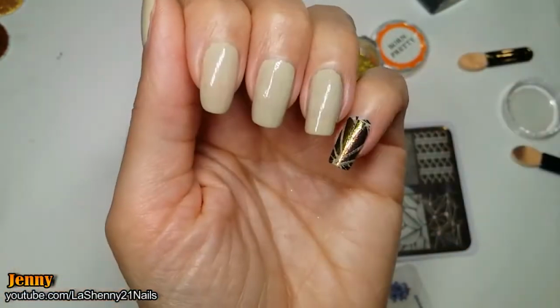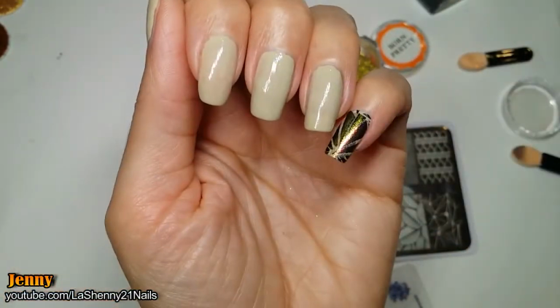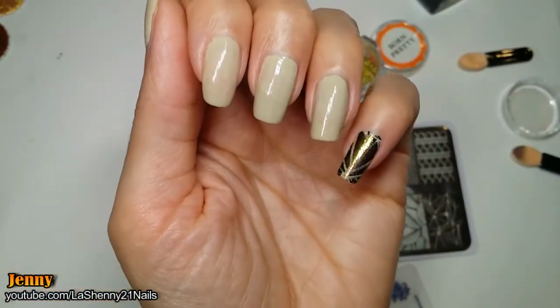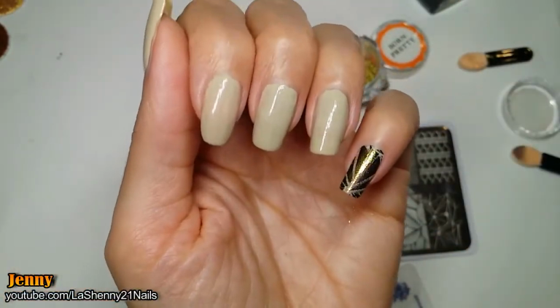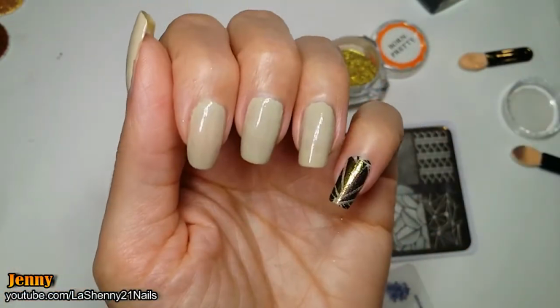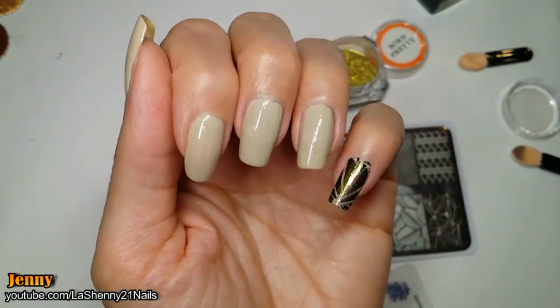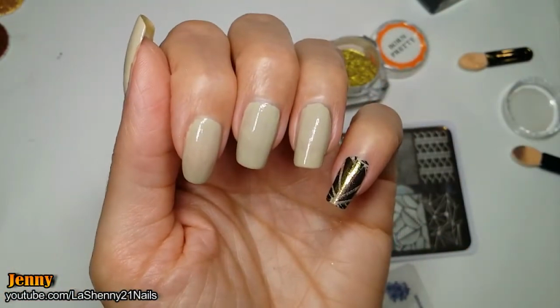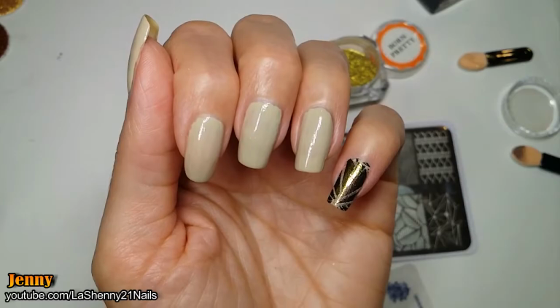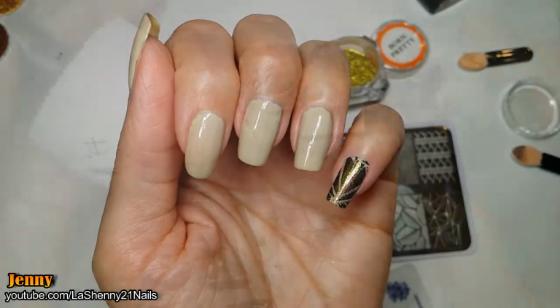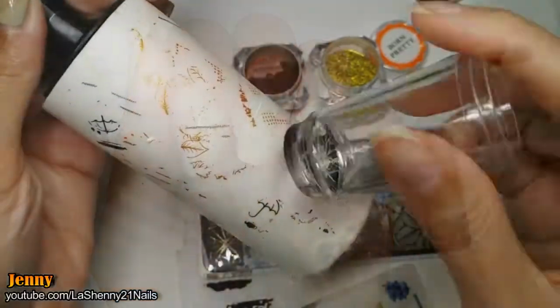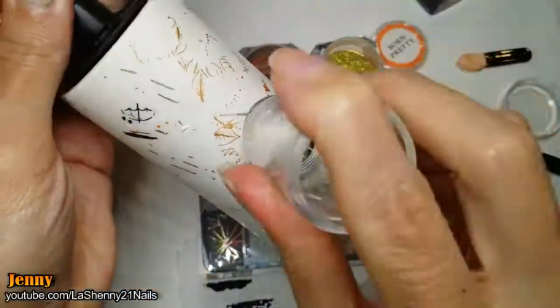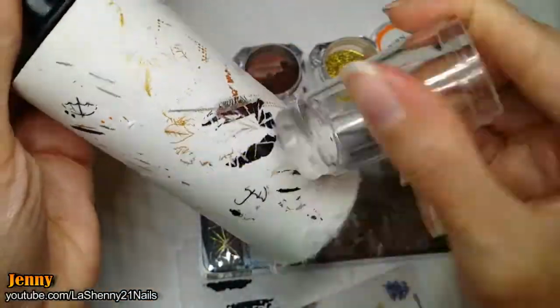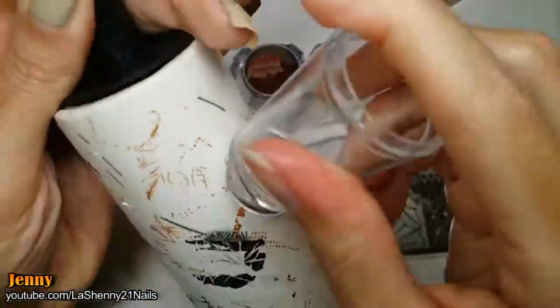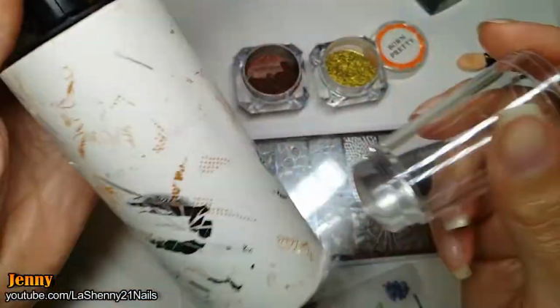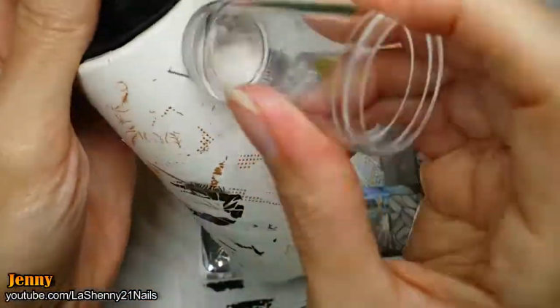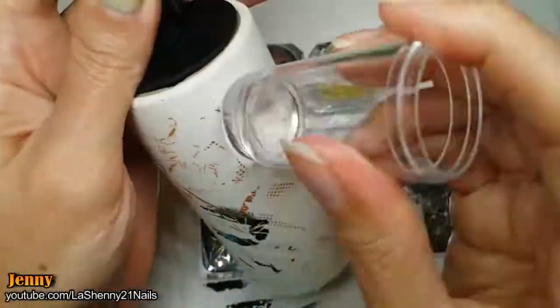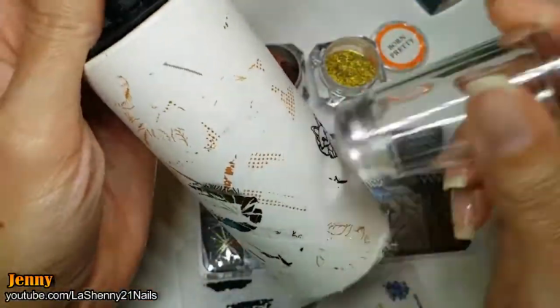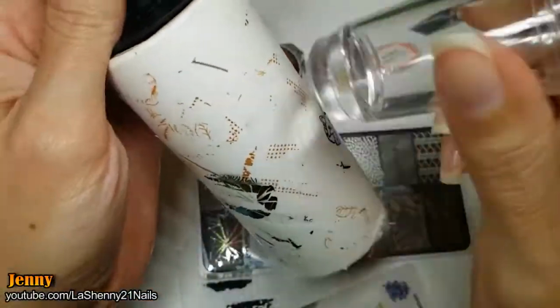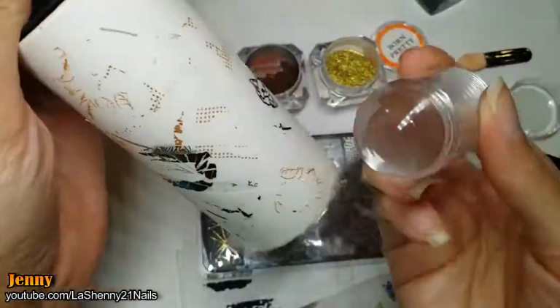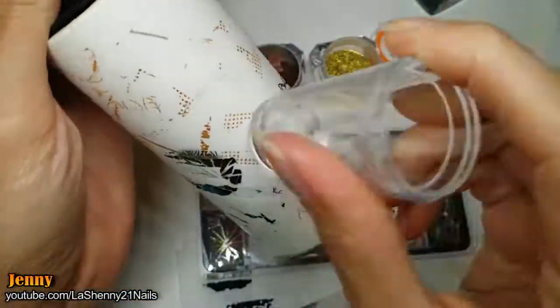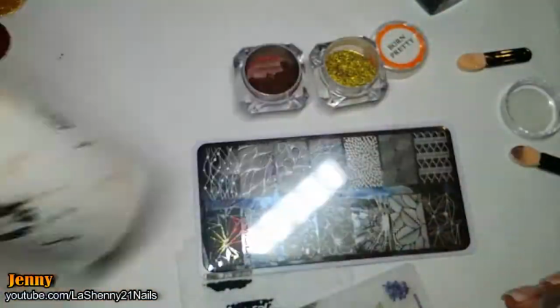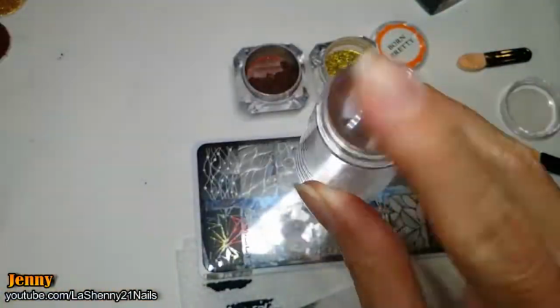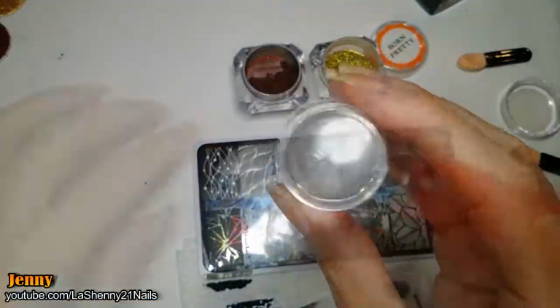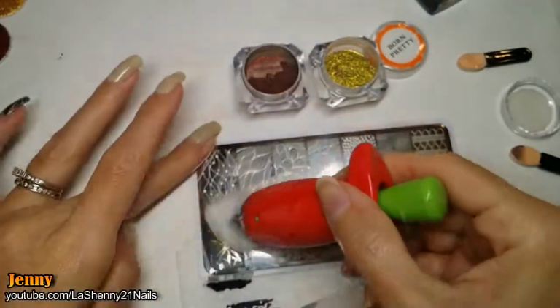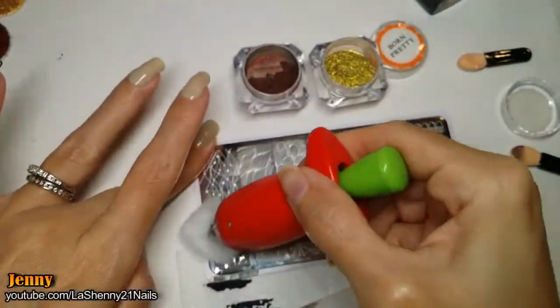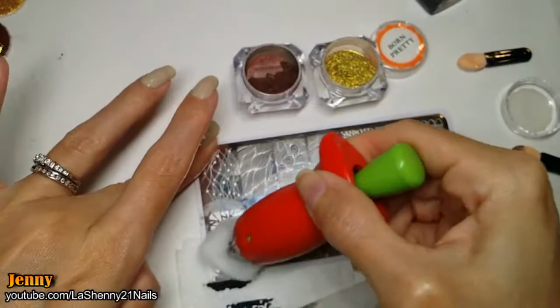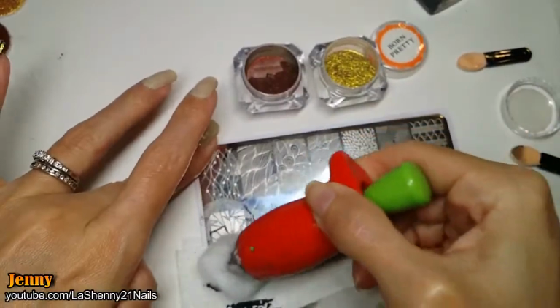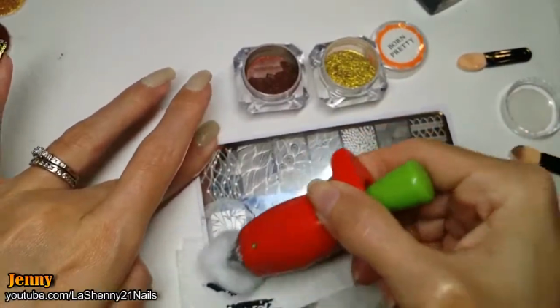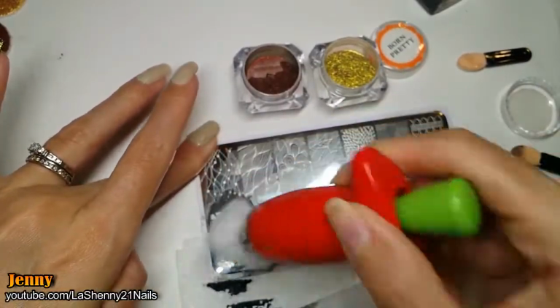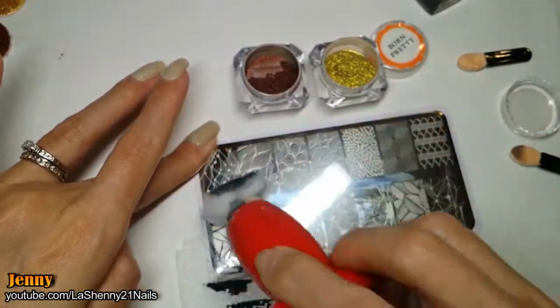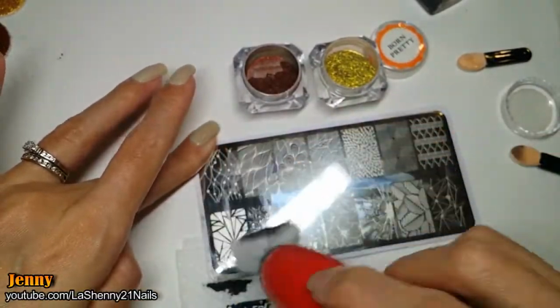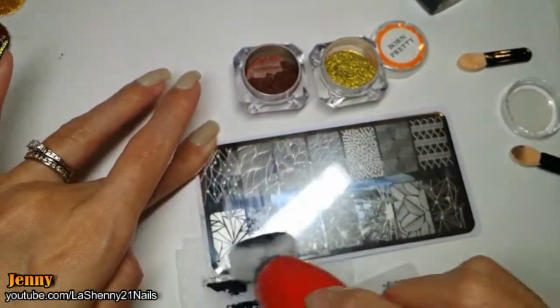The first two nails I did didn't turn out so well. I used my lid roller to clean off the stamper — you can also use tape. I clean my stamping plate with a cotton ball dipped in acetone.